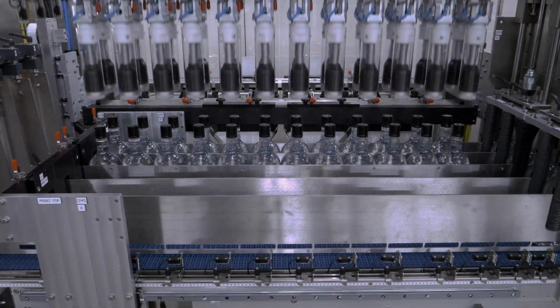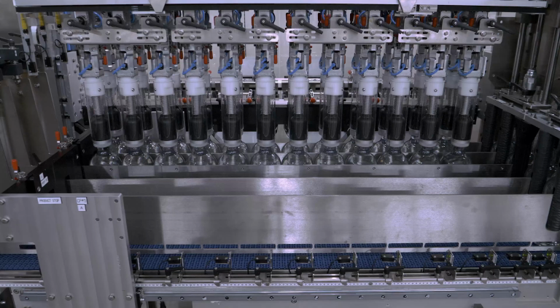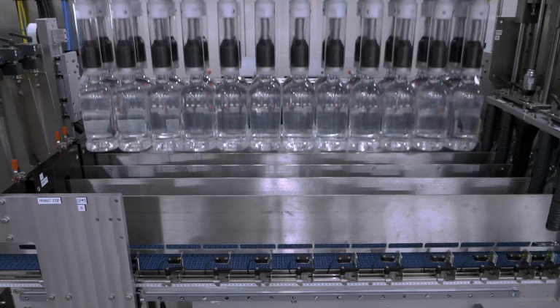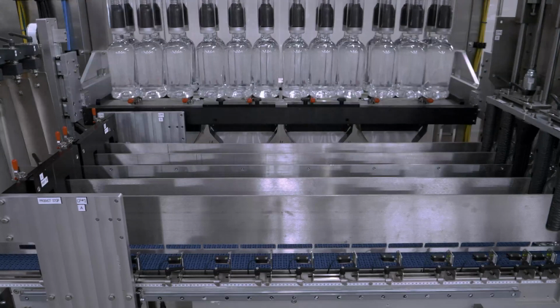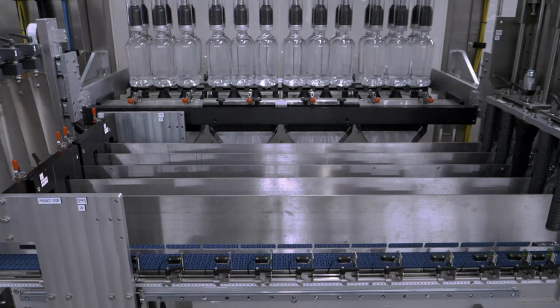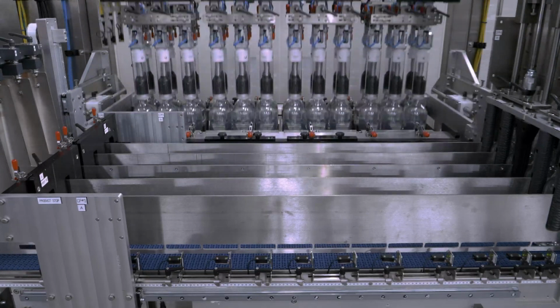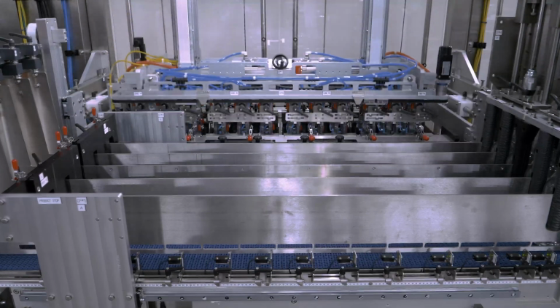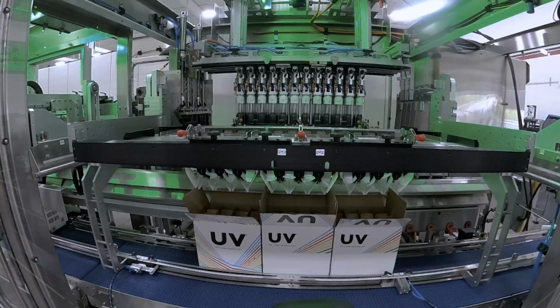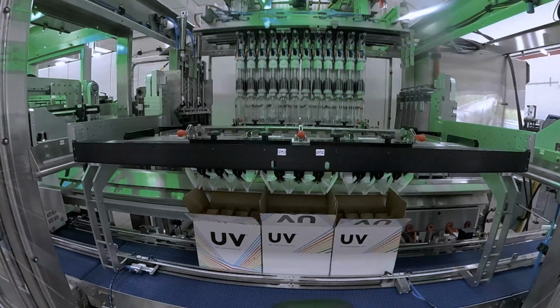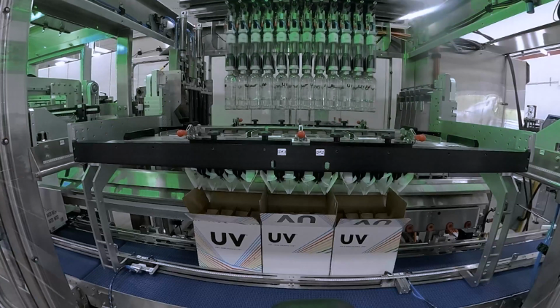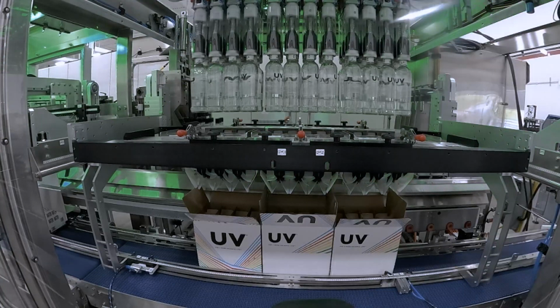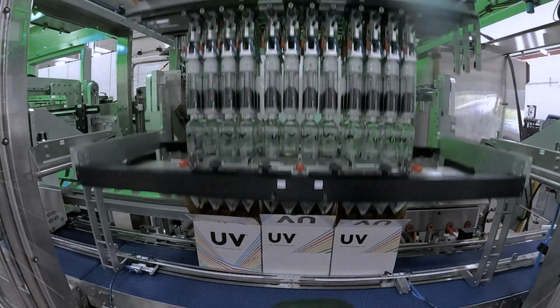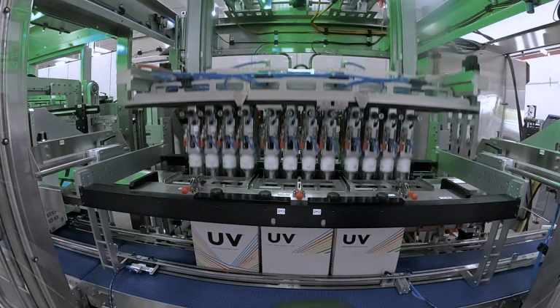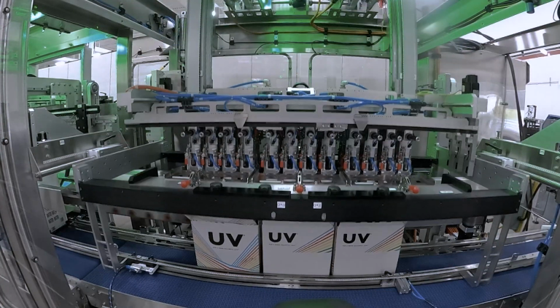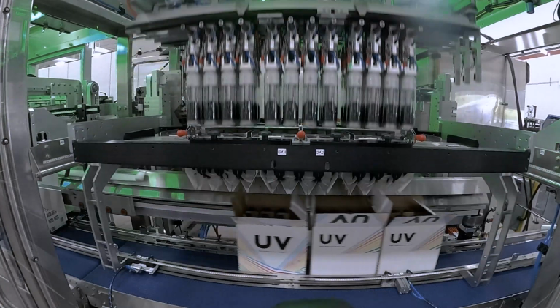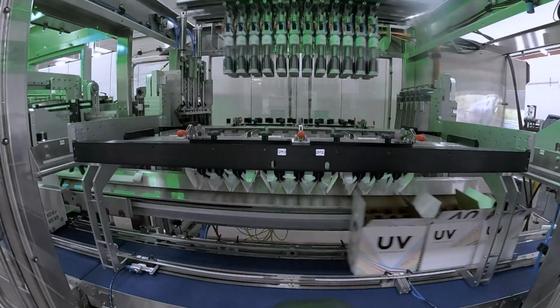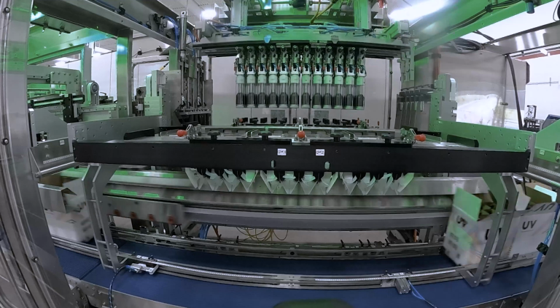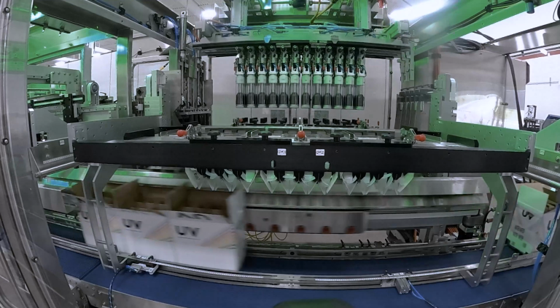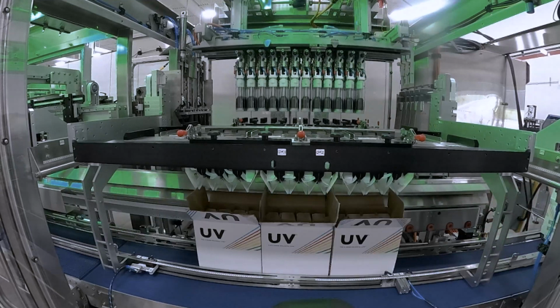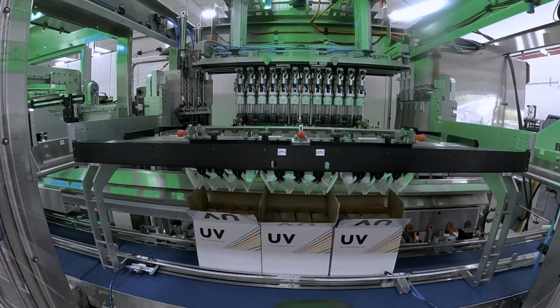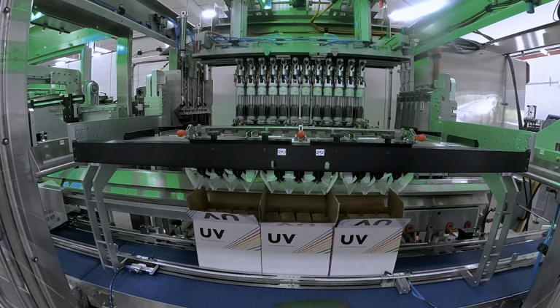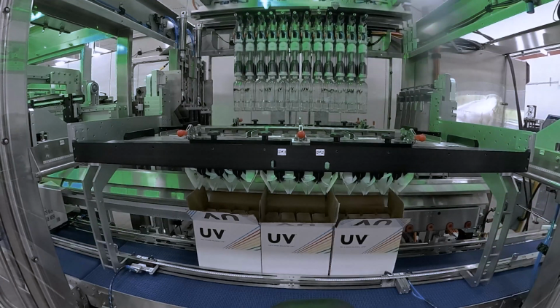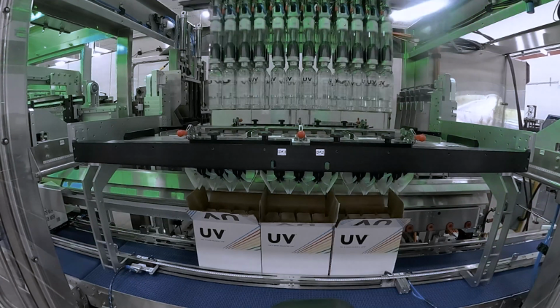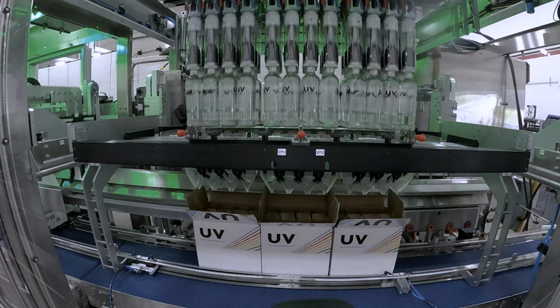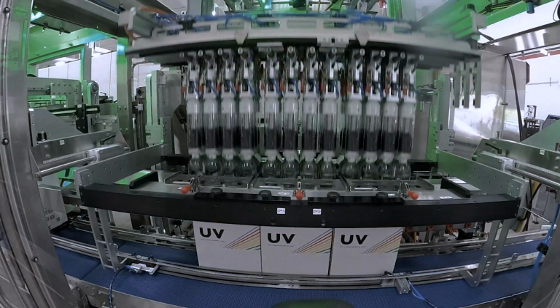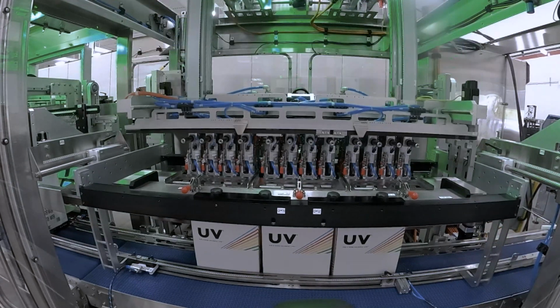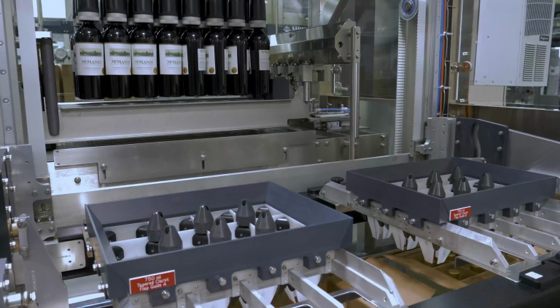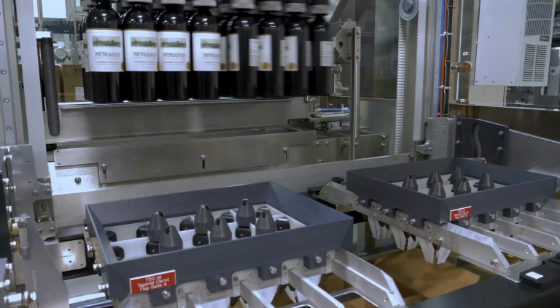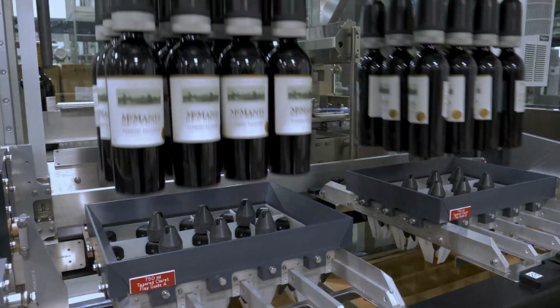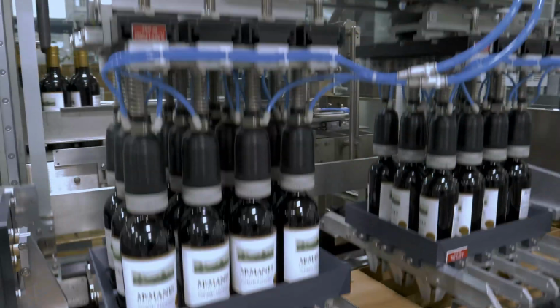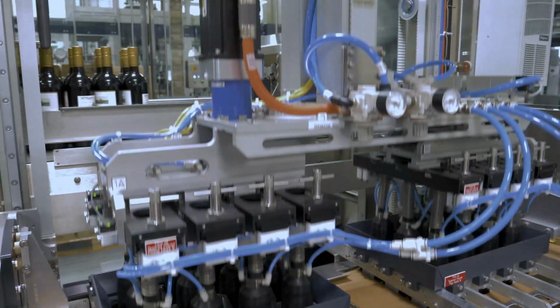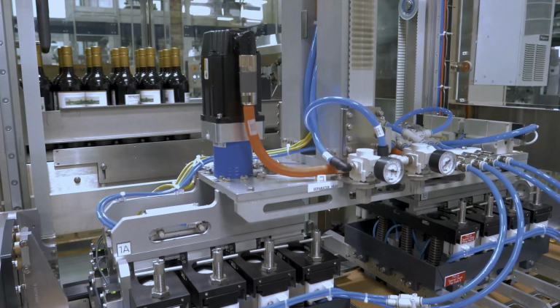The precision glass bottle pickup heads engage with the pack patterns and while in motion, these heads expand in two dimensions to provide exact placement of bottles into the case through a 3D printed funnel system that controls case flaps and protects the corrugated dividers.